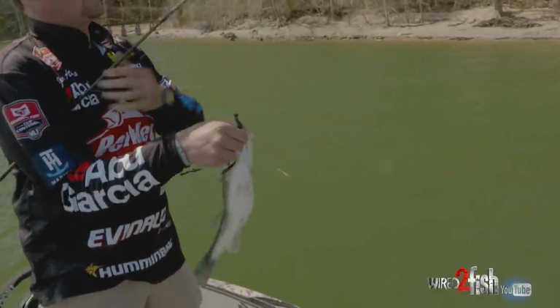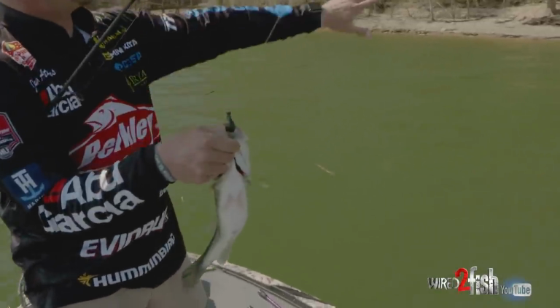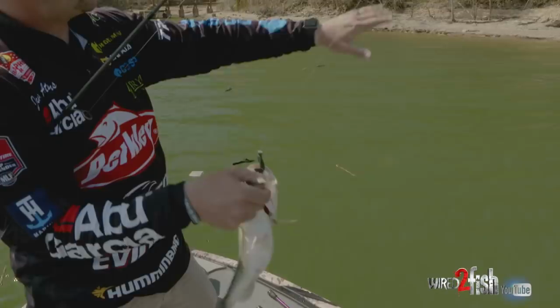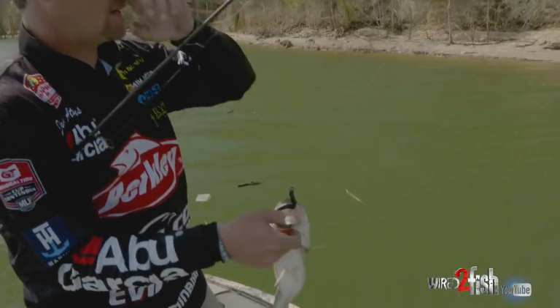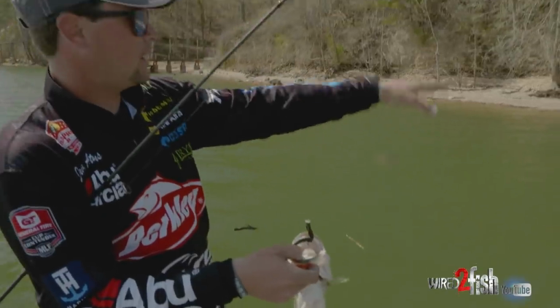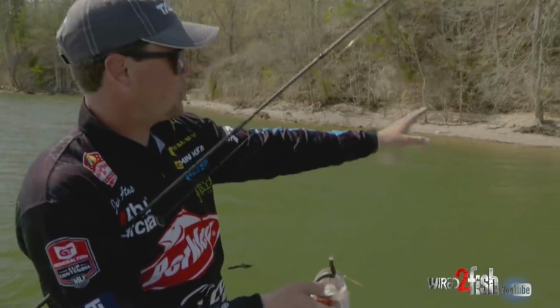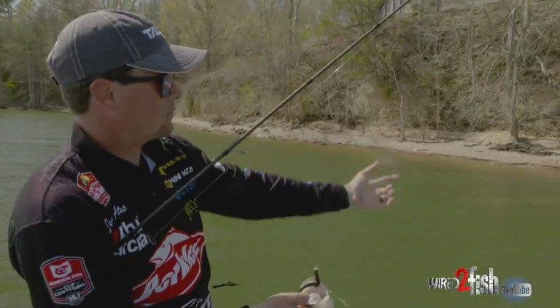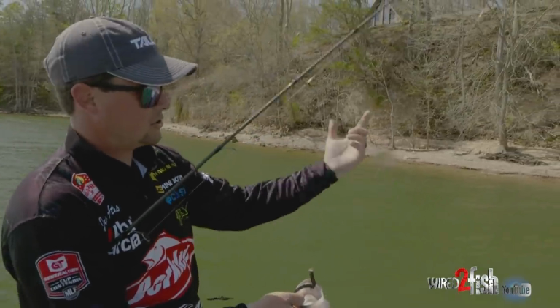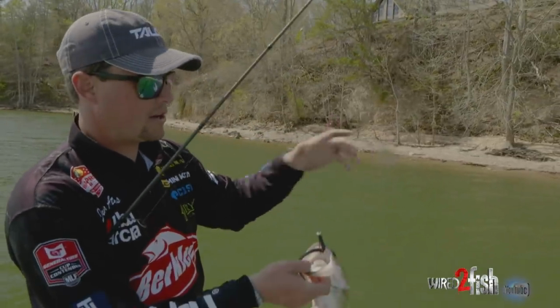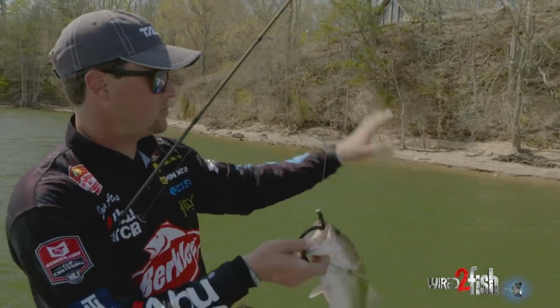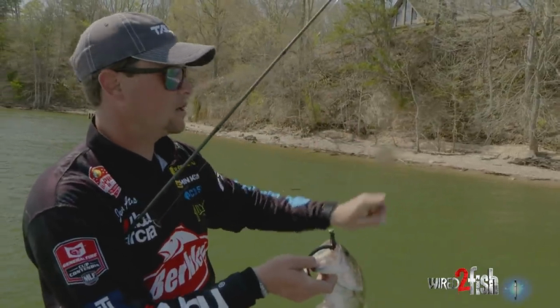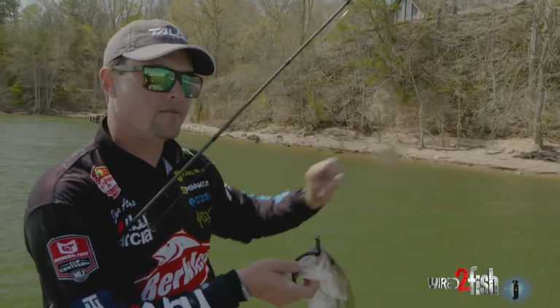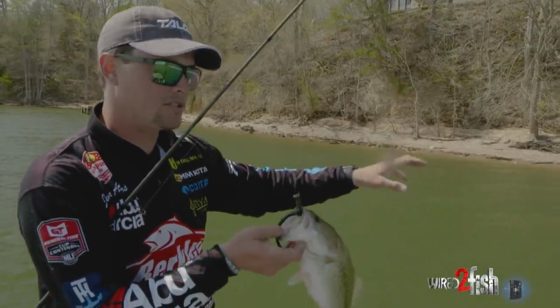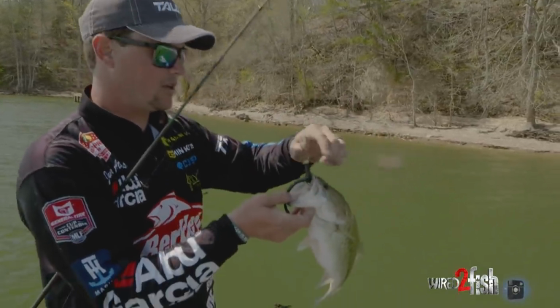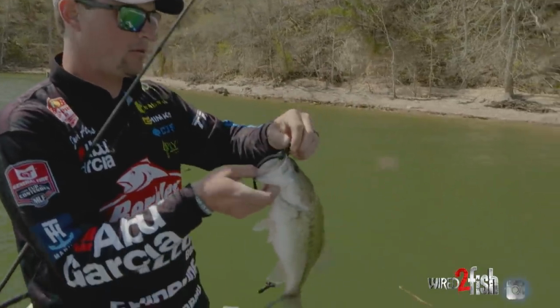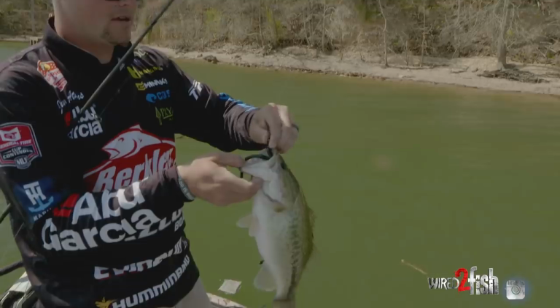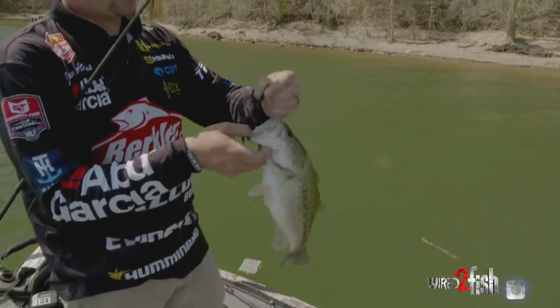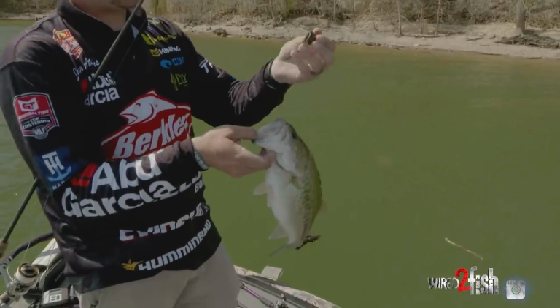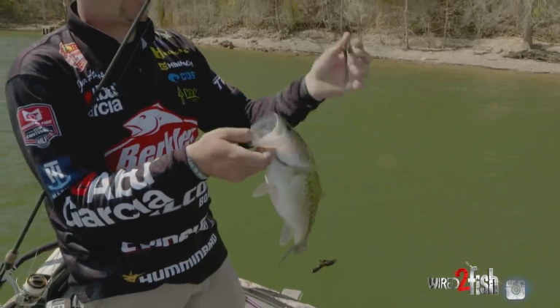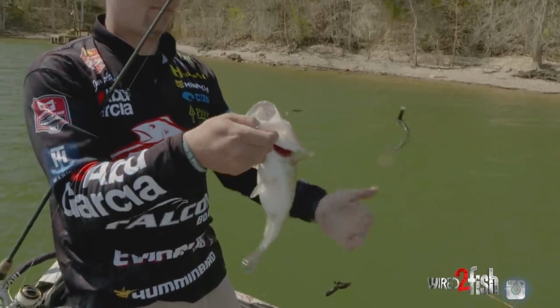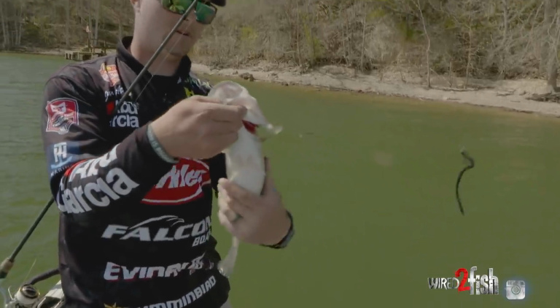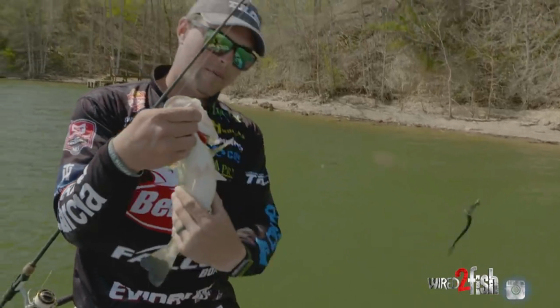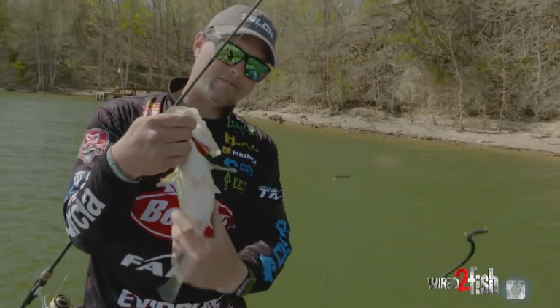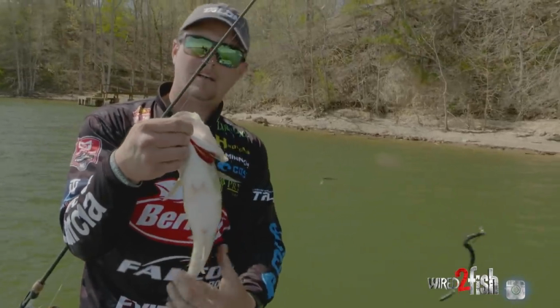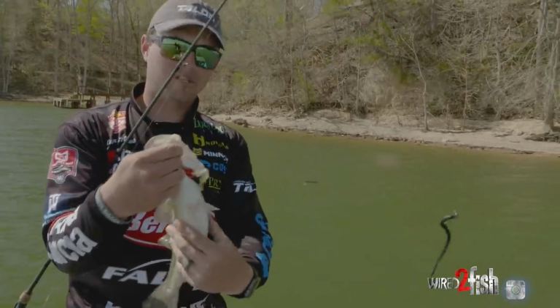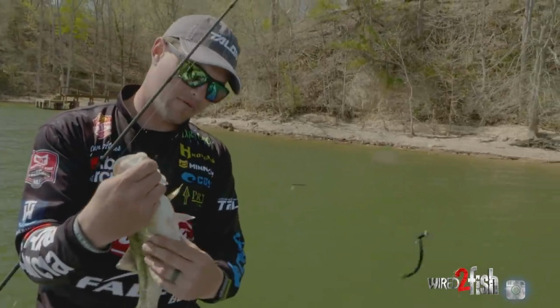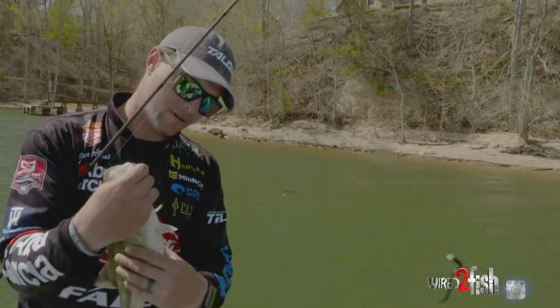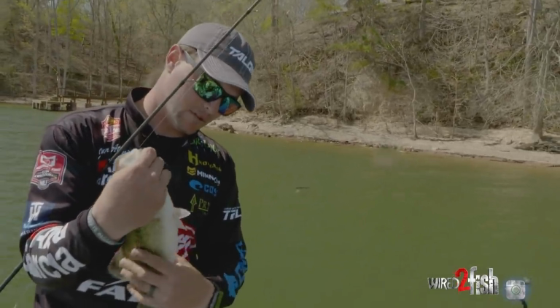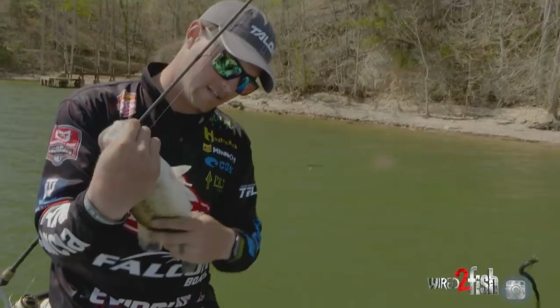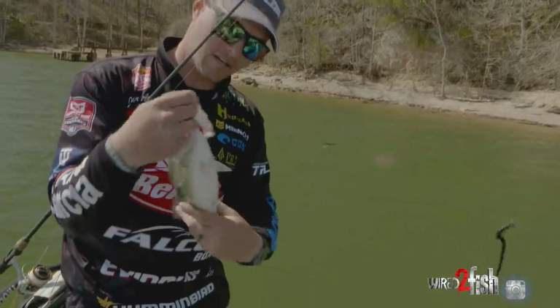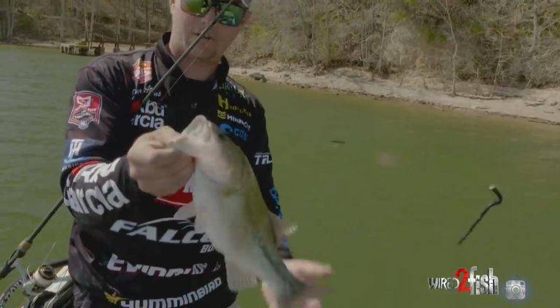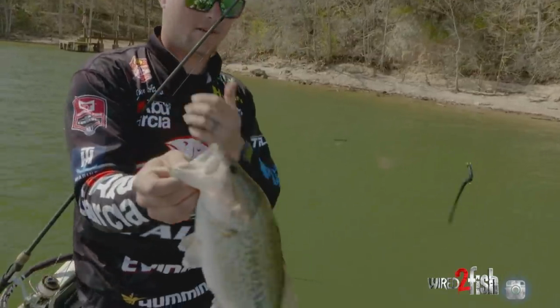We've got a gravel bank right here and we had a little log sticking straight up — it's a piece of cover, something for those fish to set up on. As you can see, Berkeley bottom hopper — we got a nice little pre-spawn female. She's full of eggs and she's ready to get up here and do her thing.